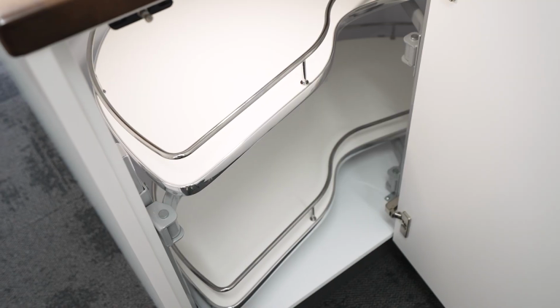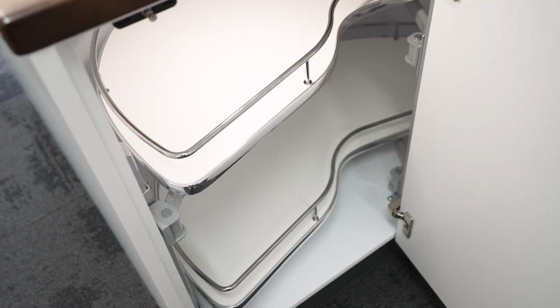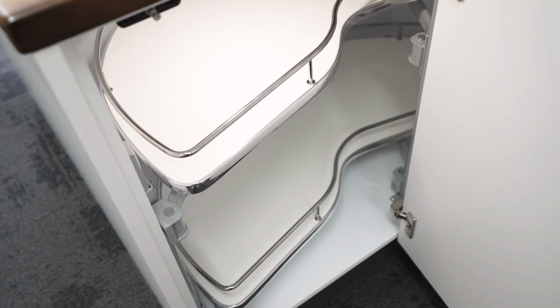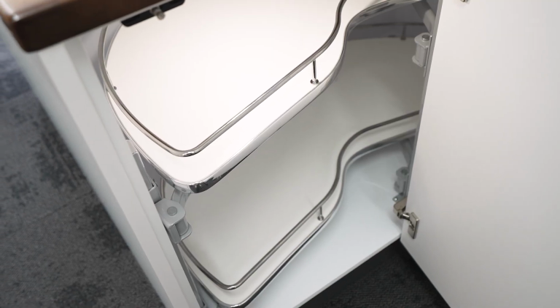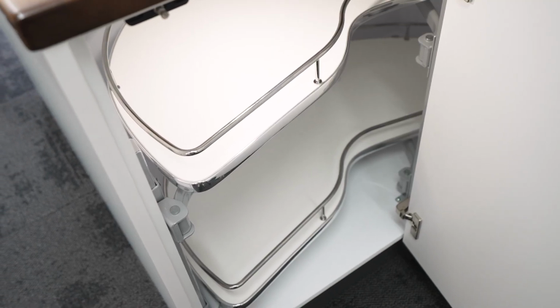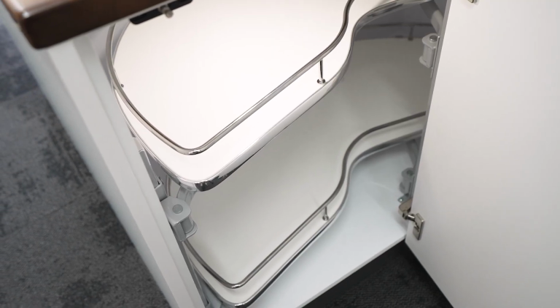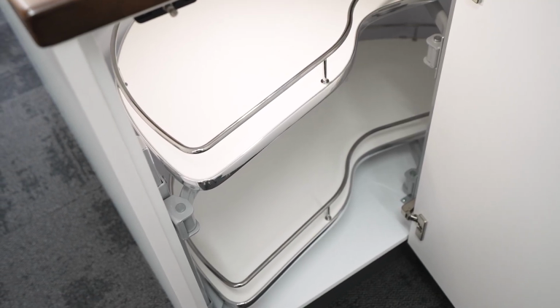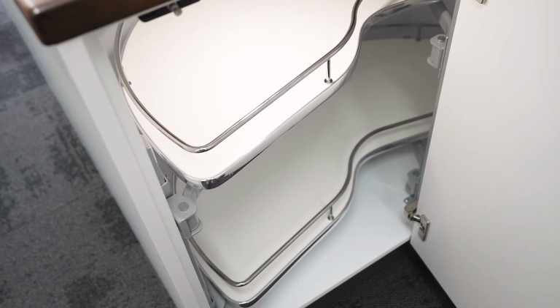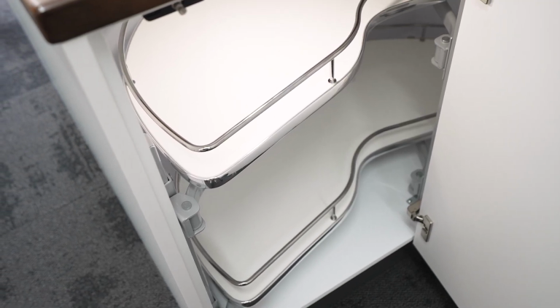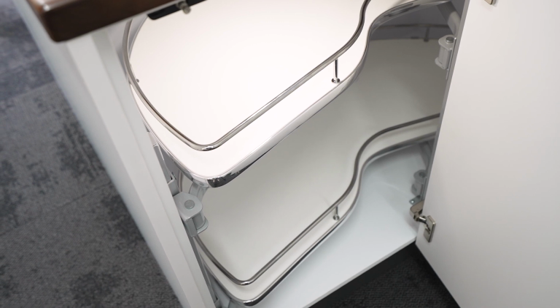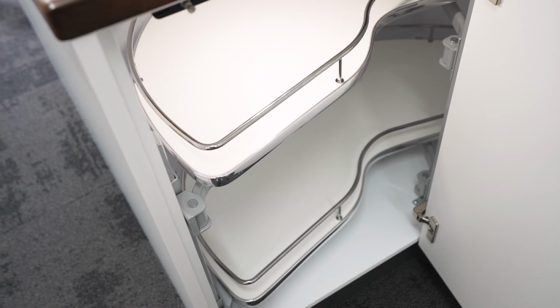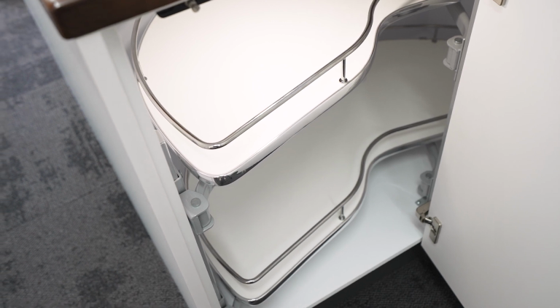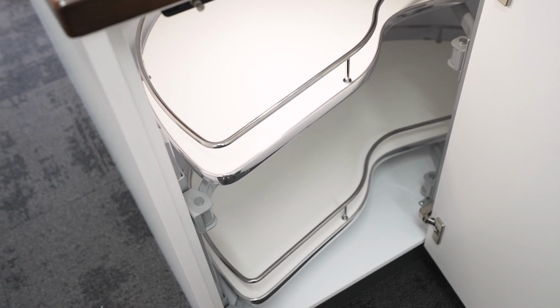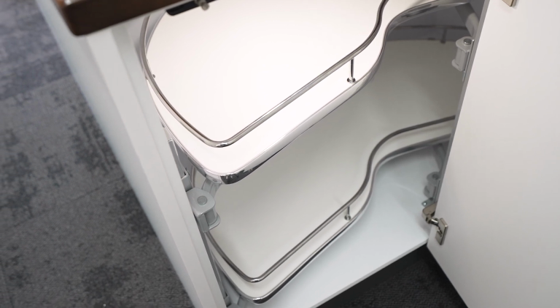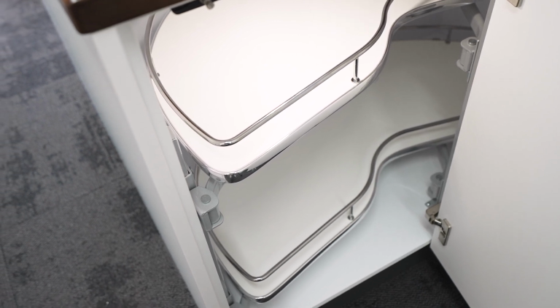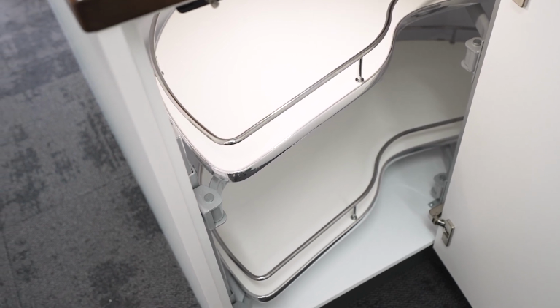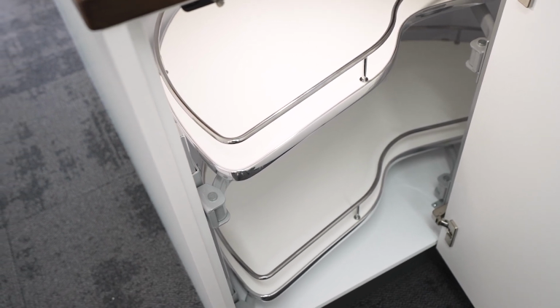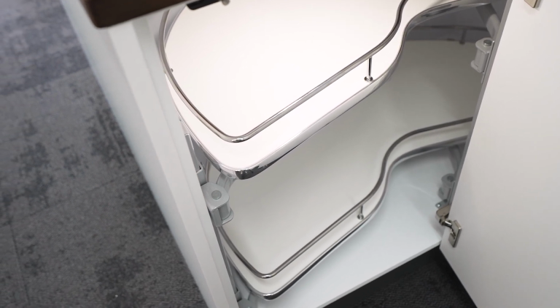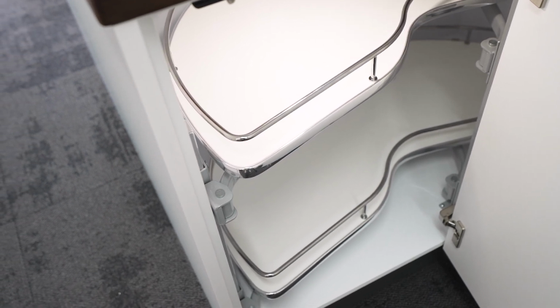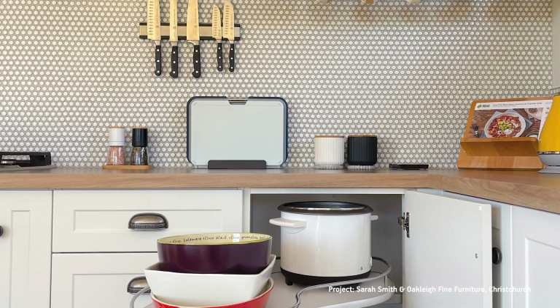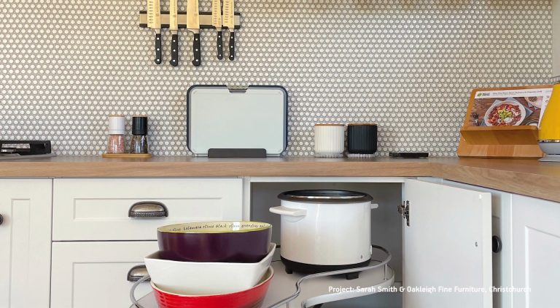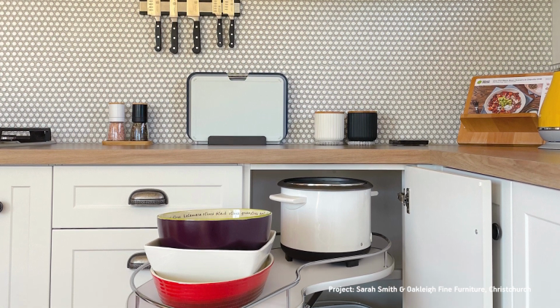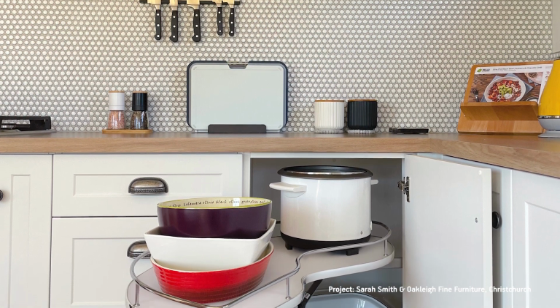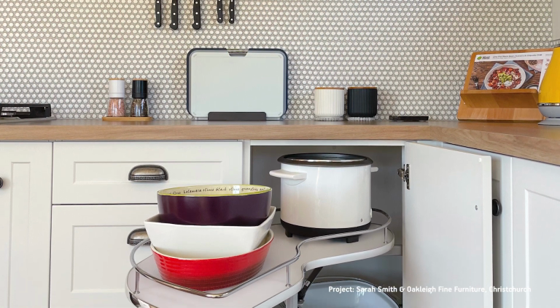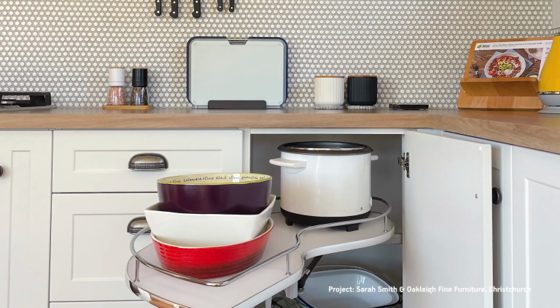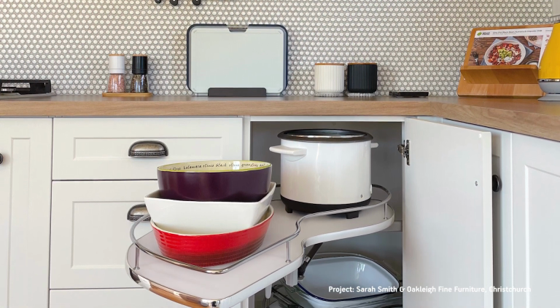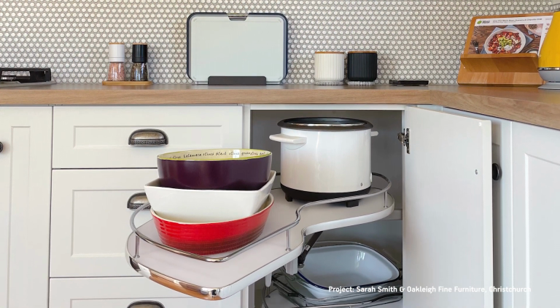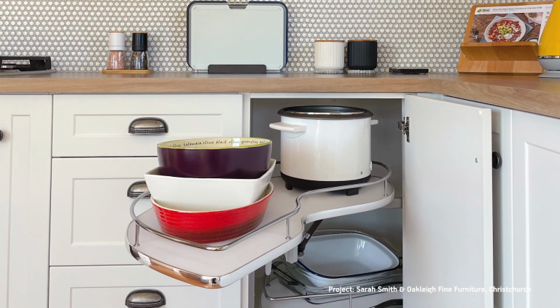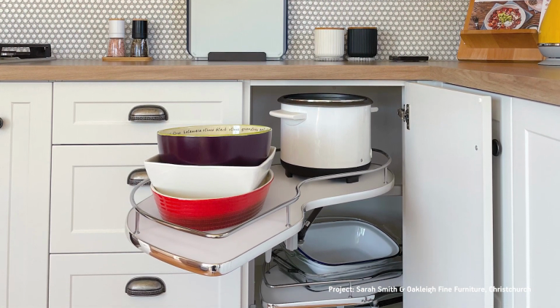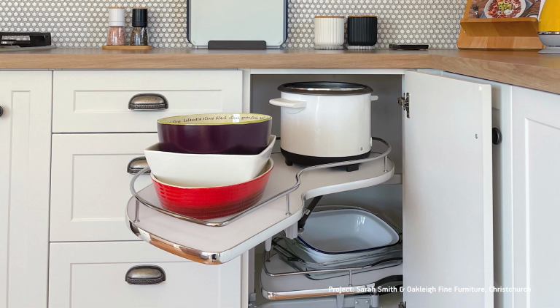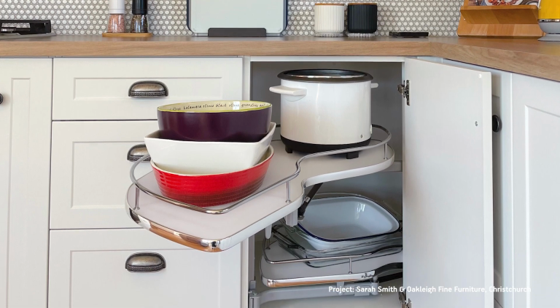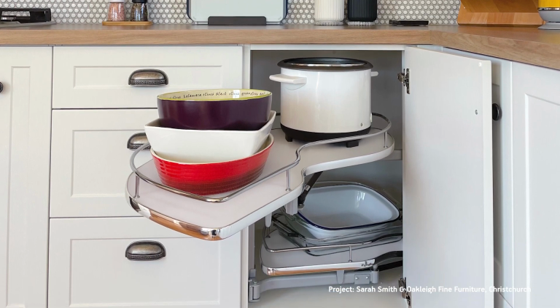A pull-out unit like Fit's Duplo does wonders for accessibility and convenience. Now if you've been looking at kitchen storage options for a while, you'll almost certainly have seen kidney shaped units, and the Duplo is Fit's version of that popular unit.